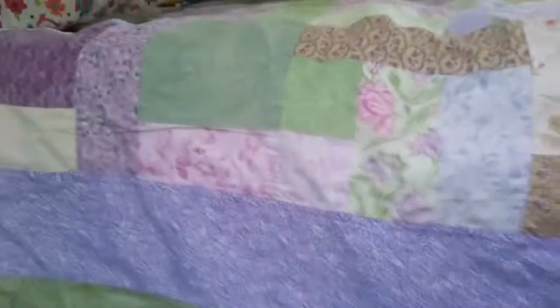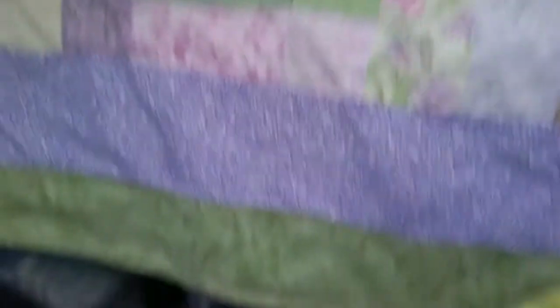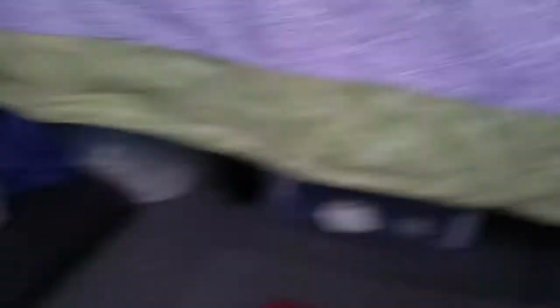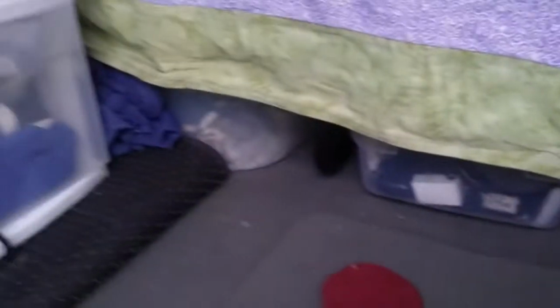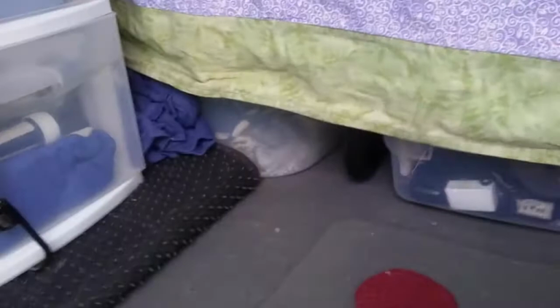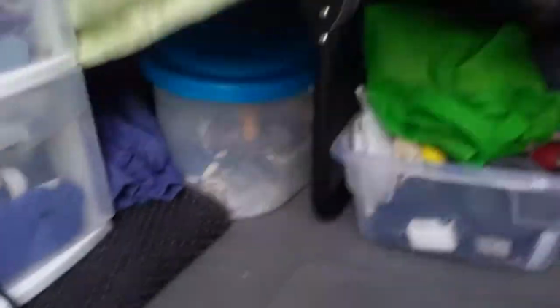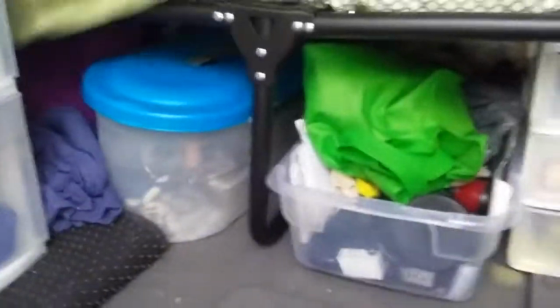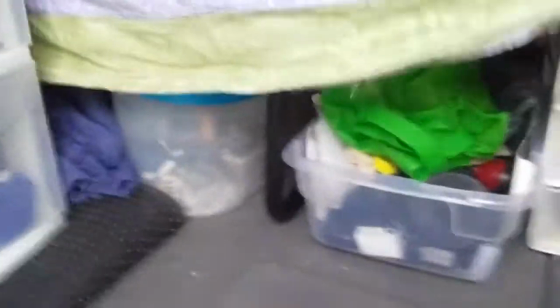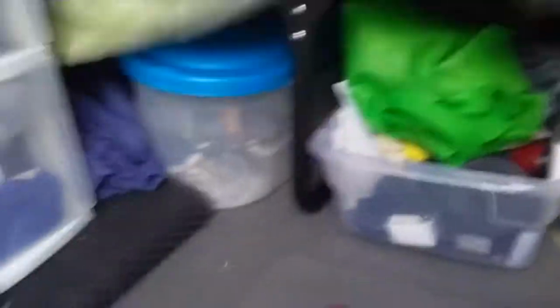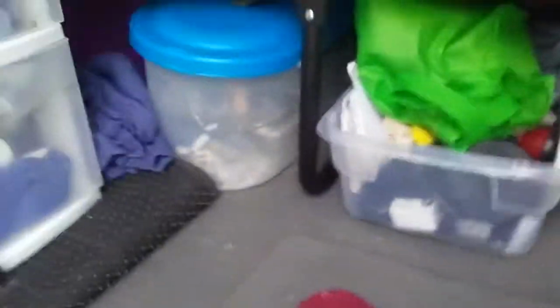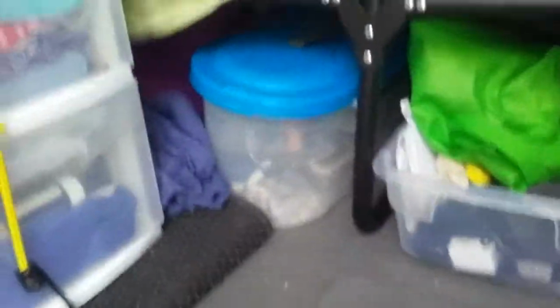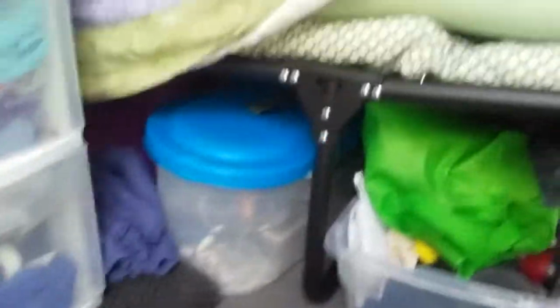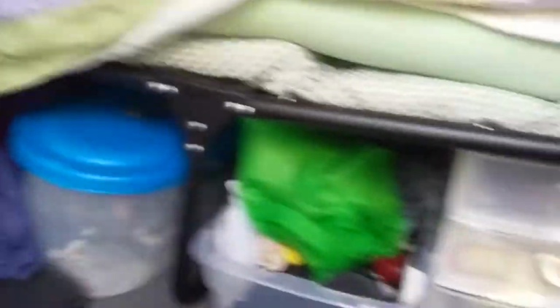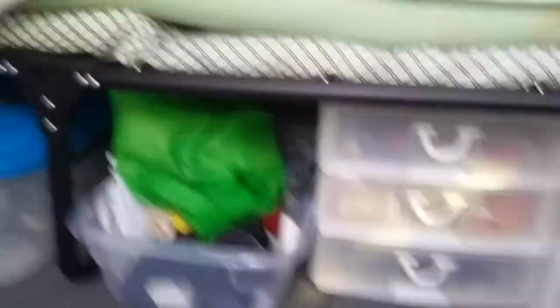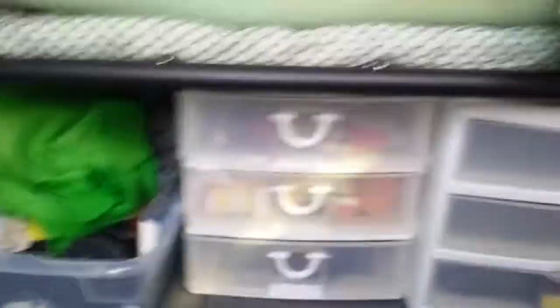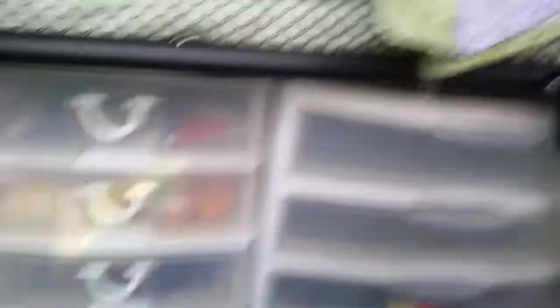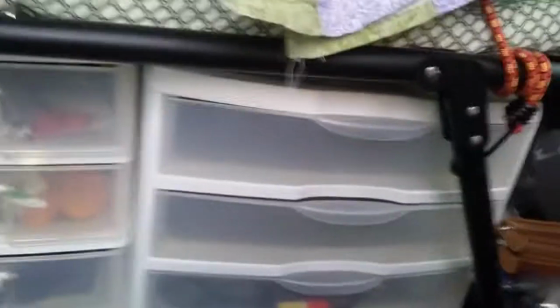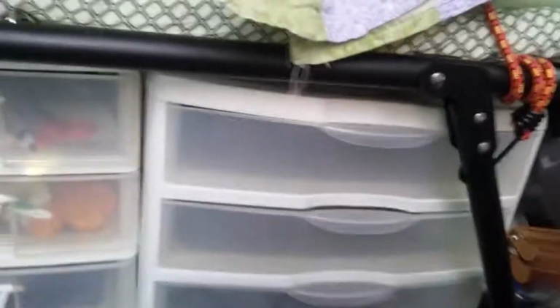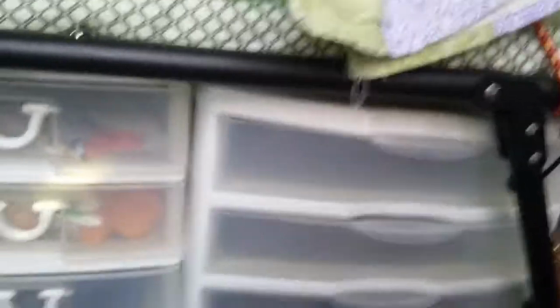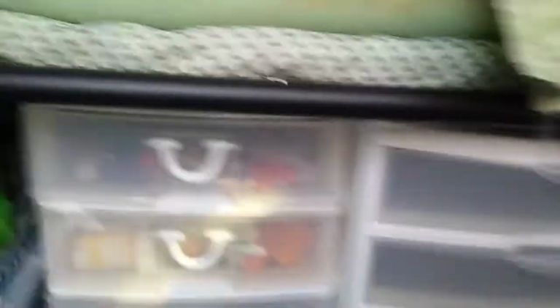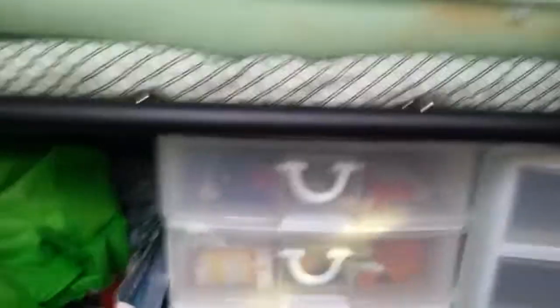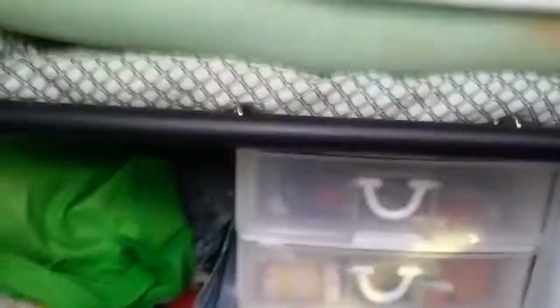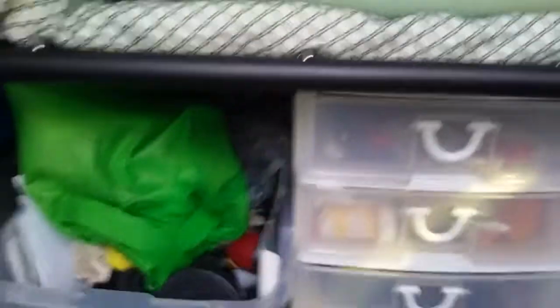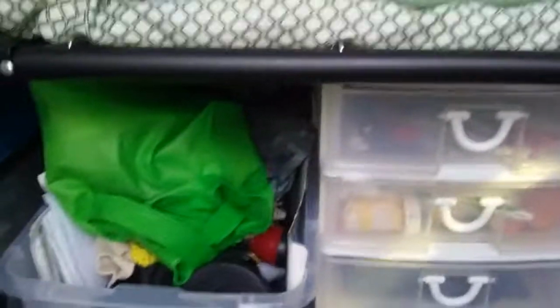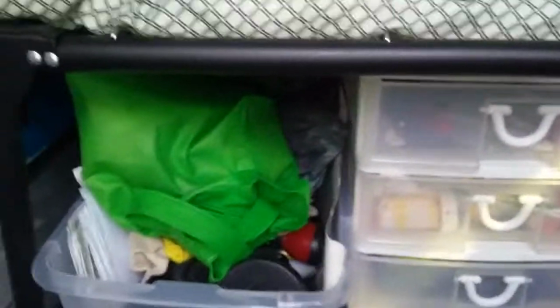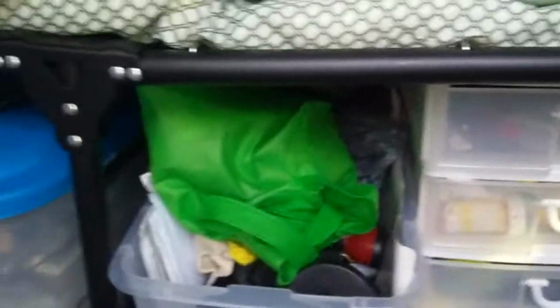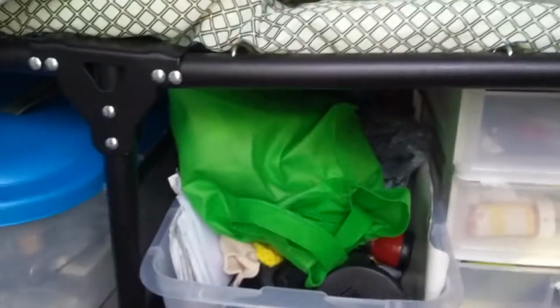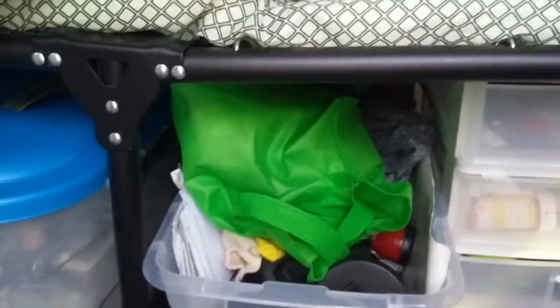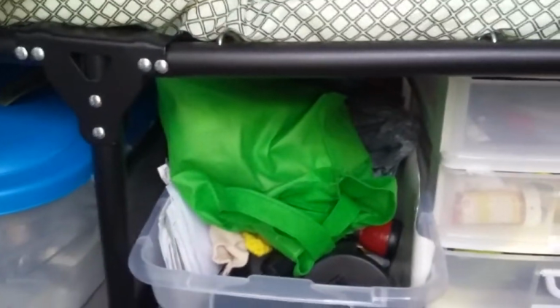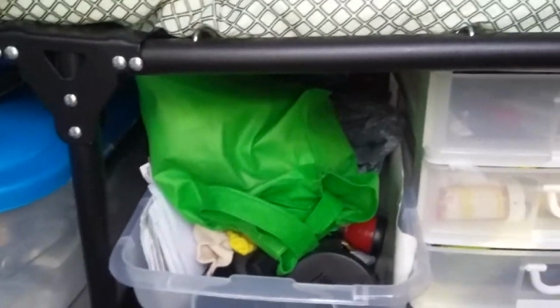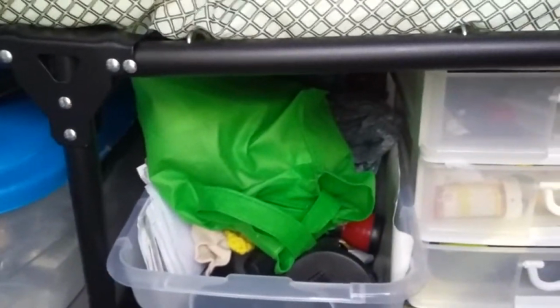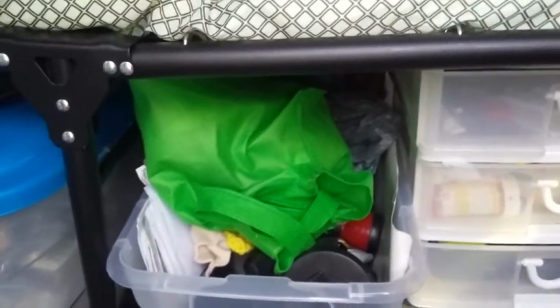Under here I have some more storage space. I haven't figured out where everything goes yet, but I'm getting close.